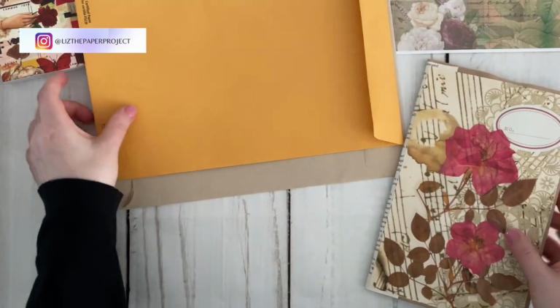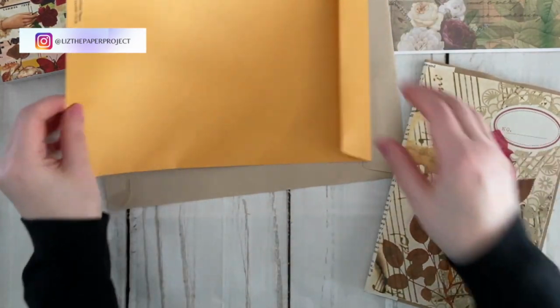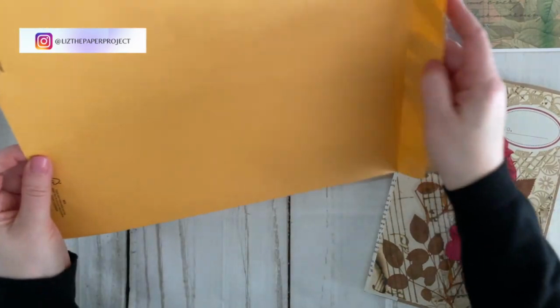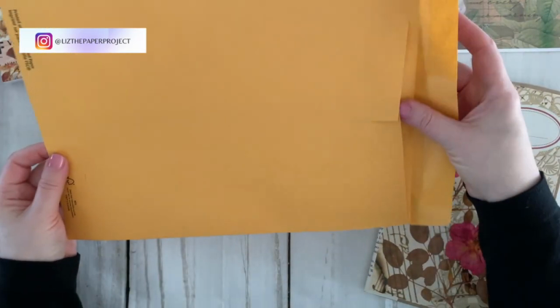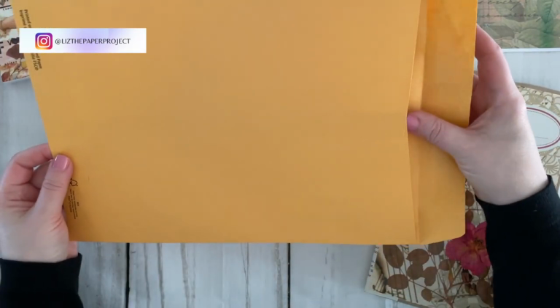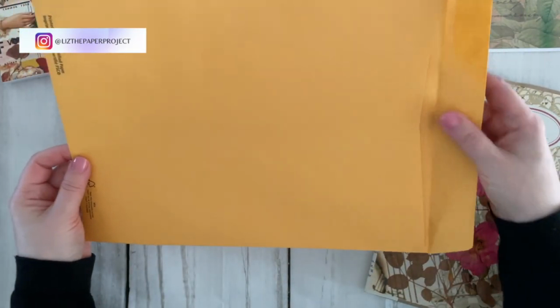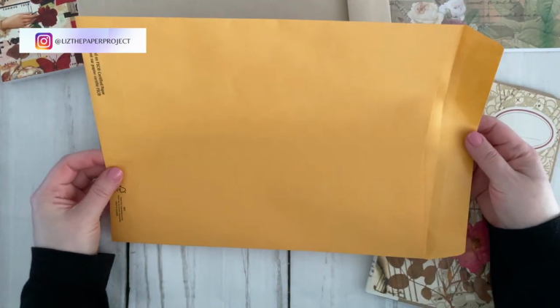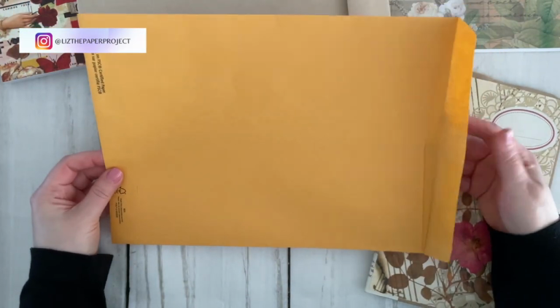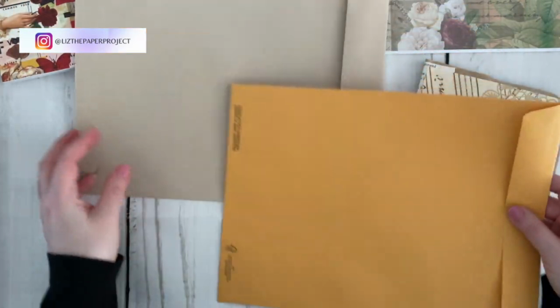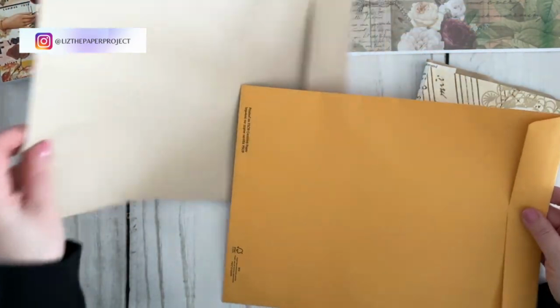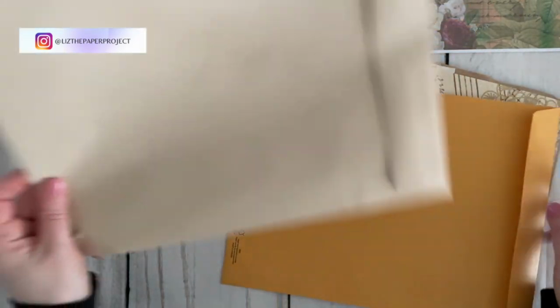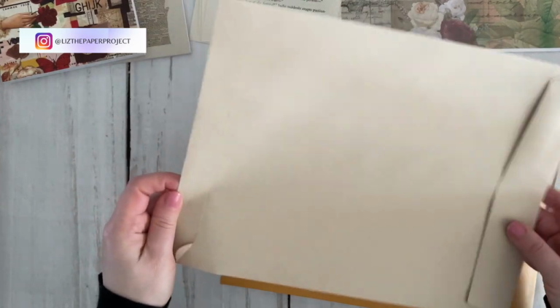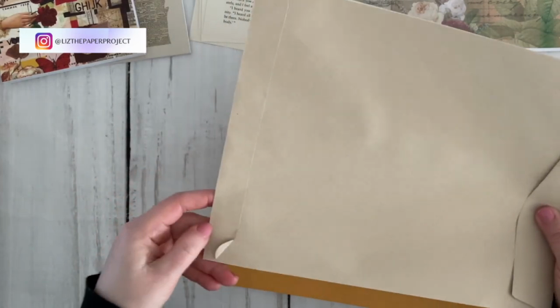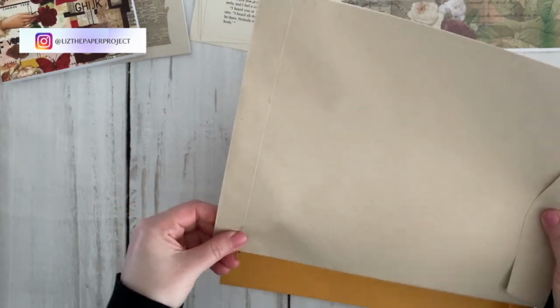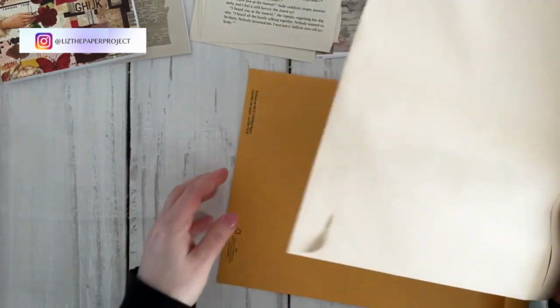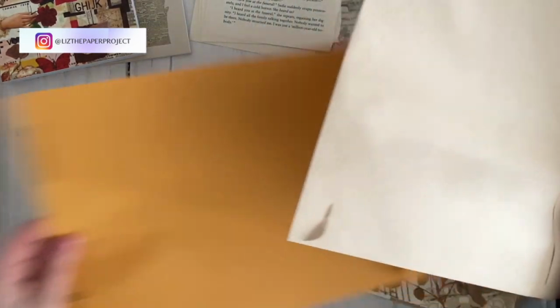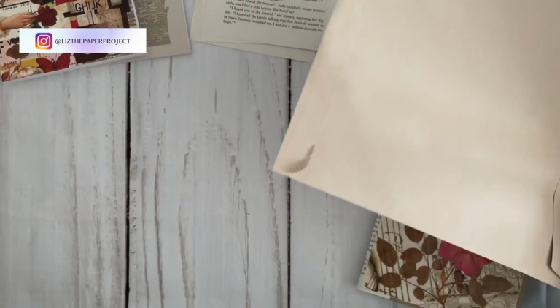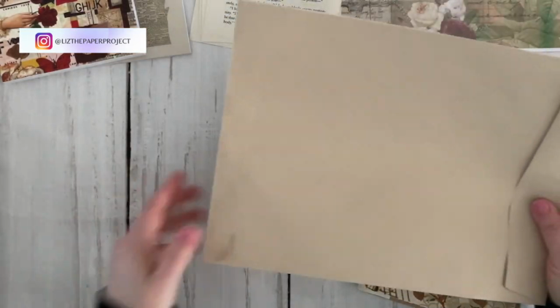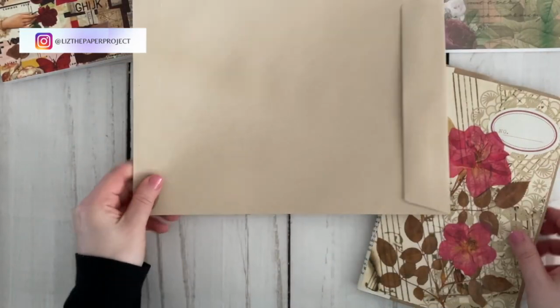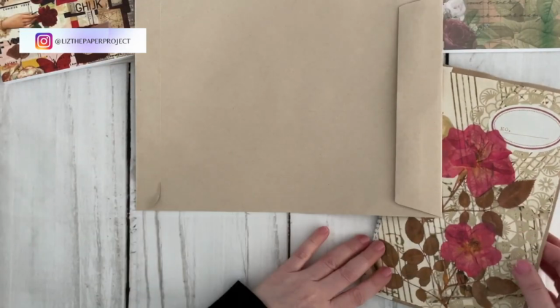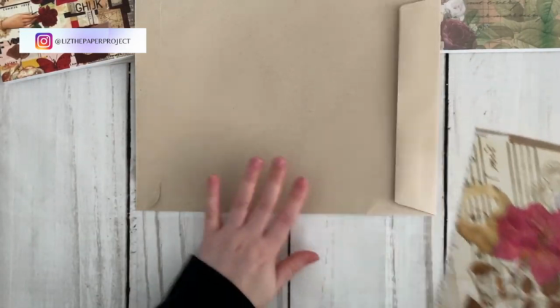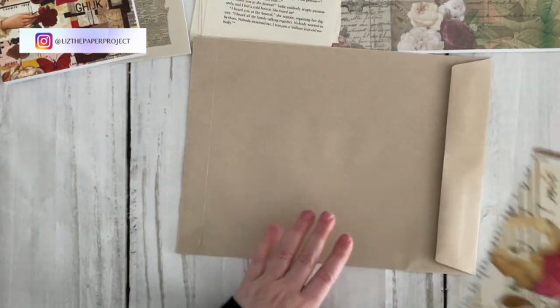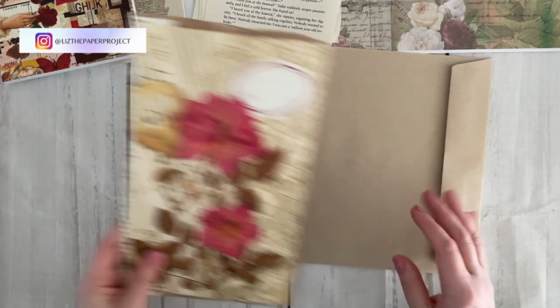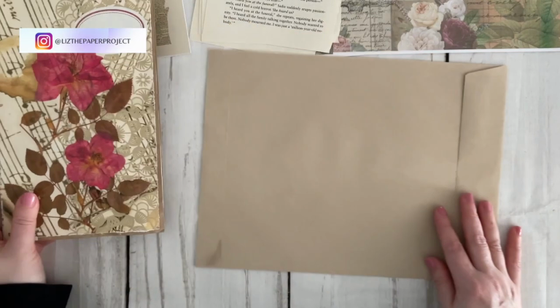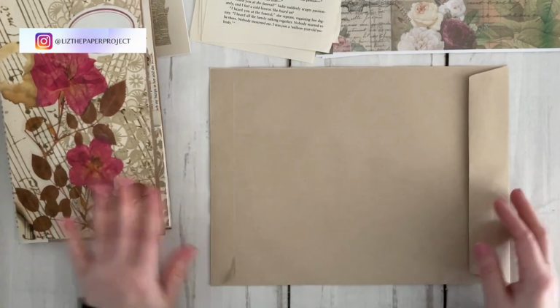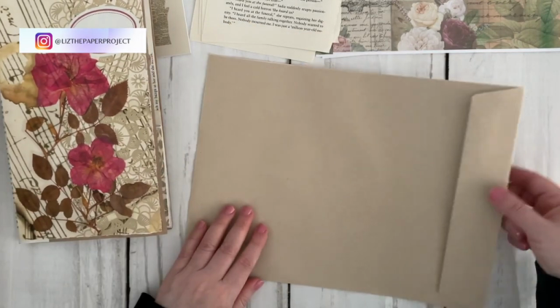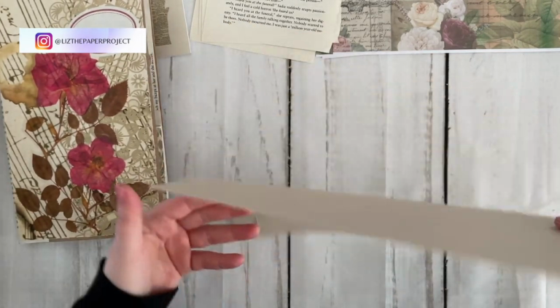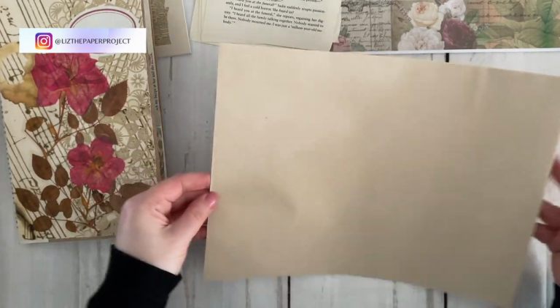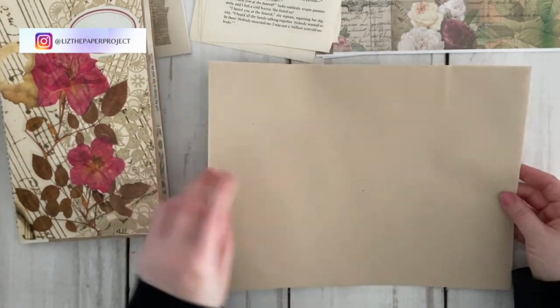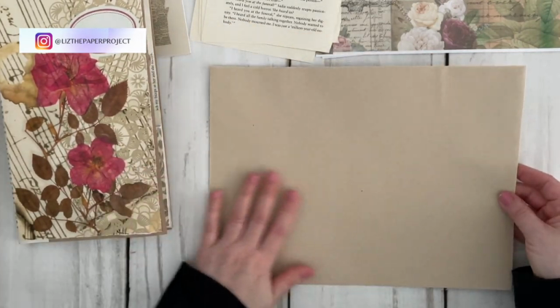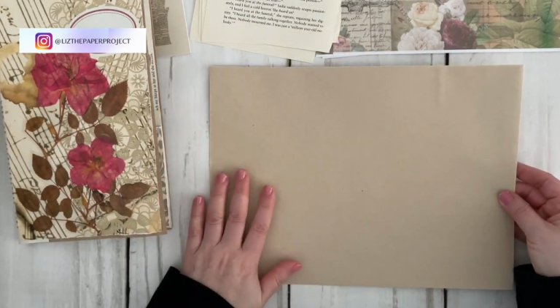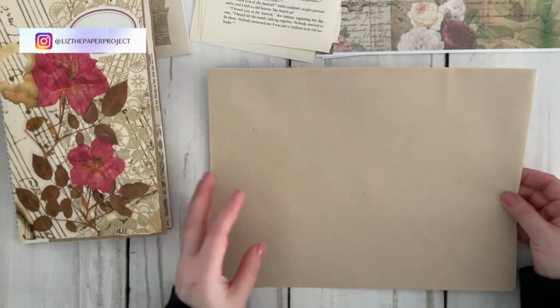I'm going to pick up this color to make it. I'll walk you through the process step by step. I'll also try and remember to link any of the supplies I used in the description box below.